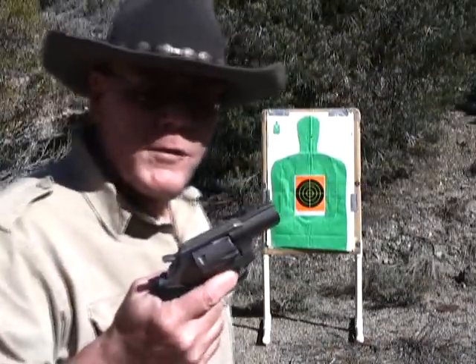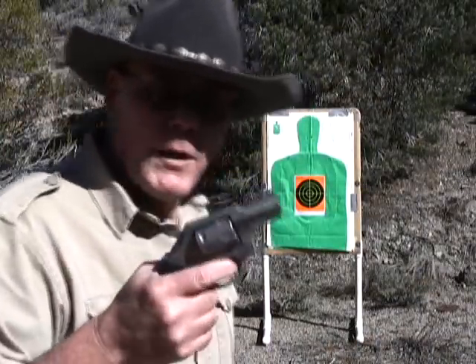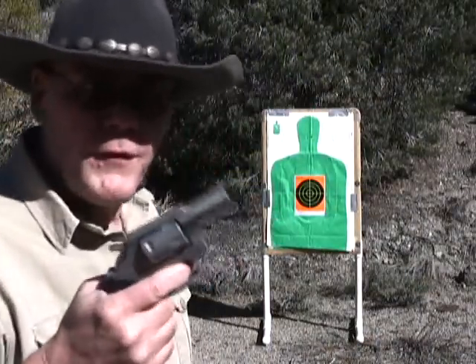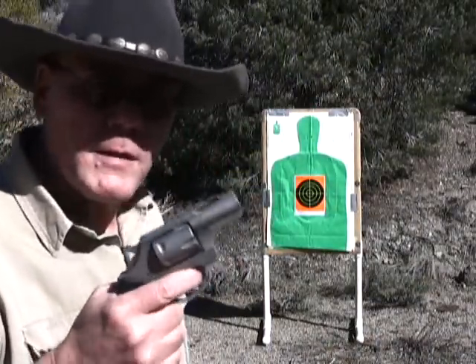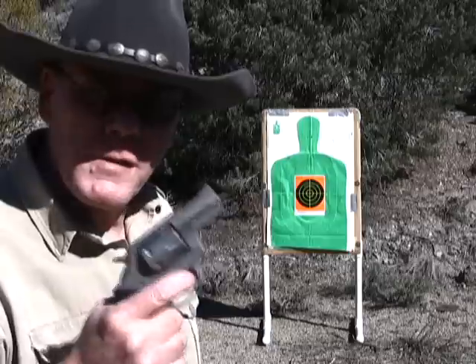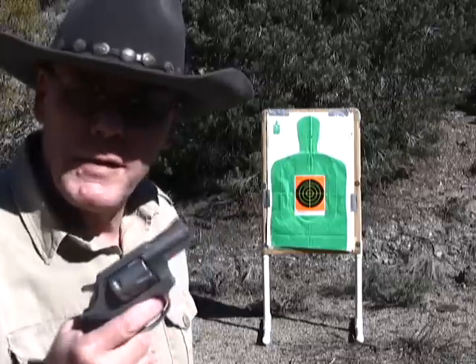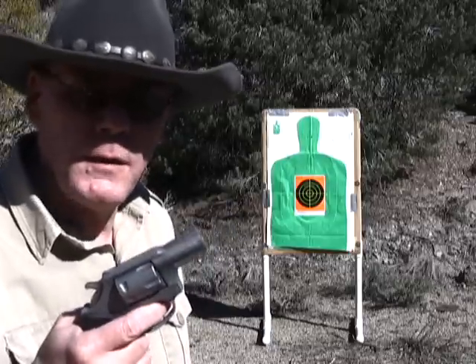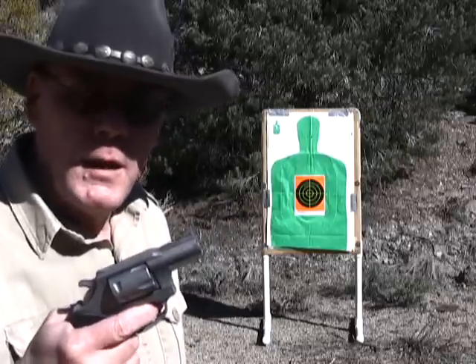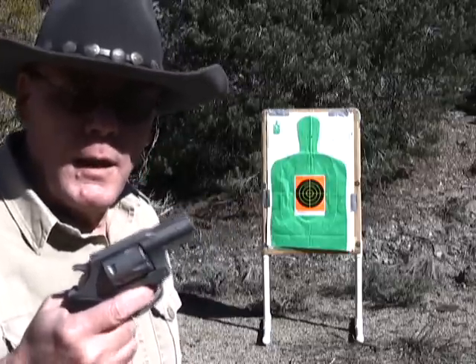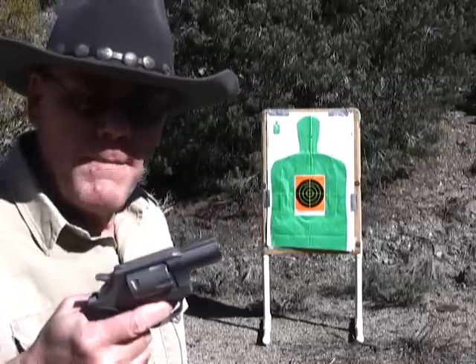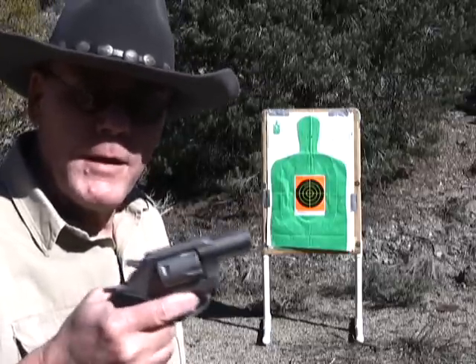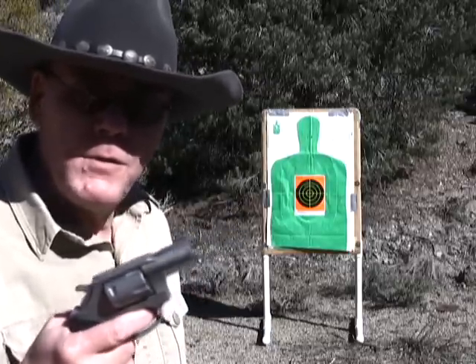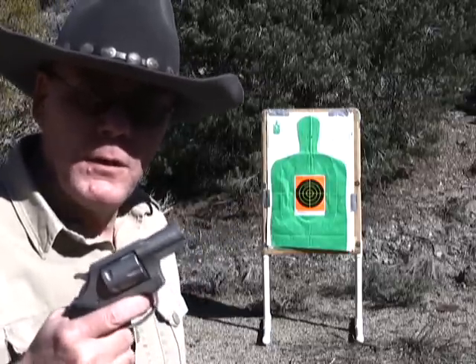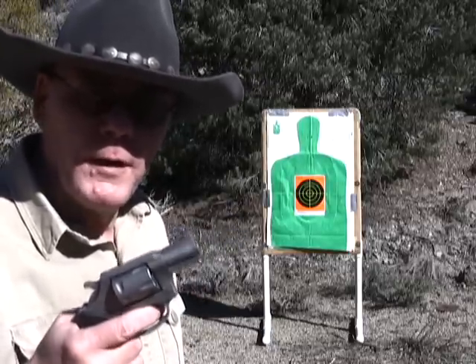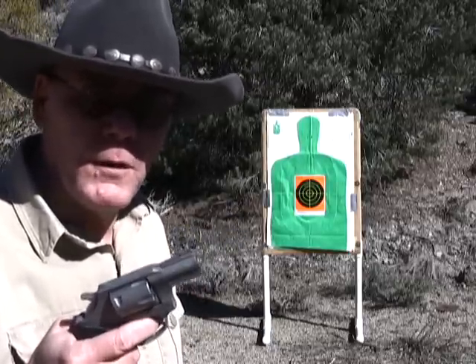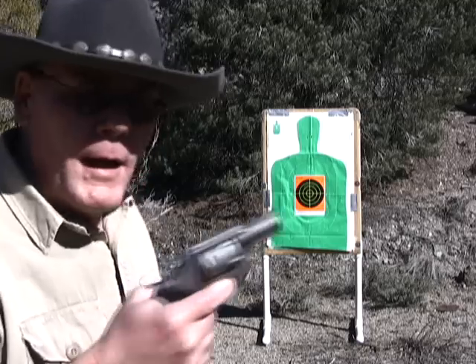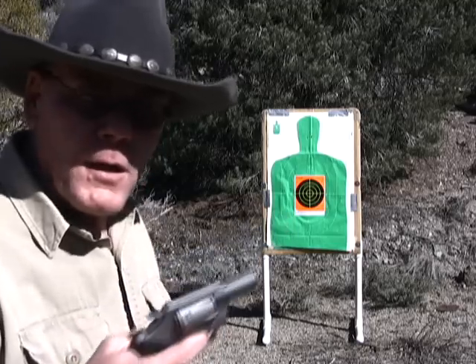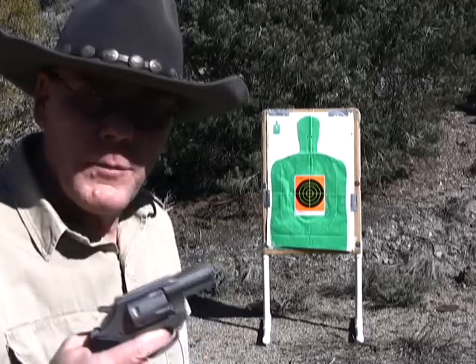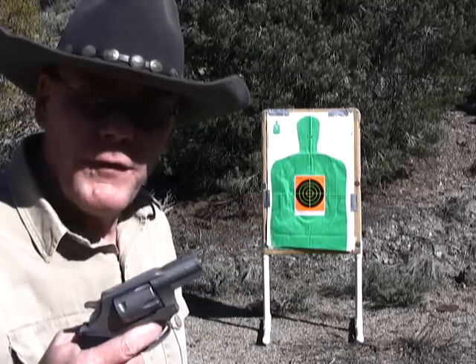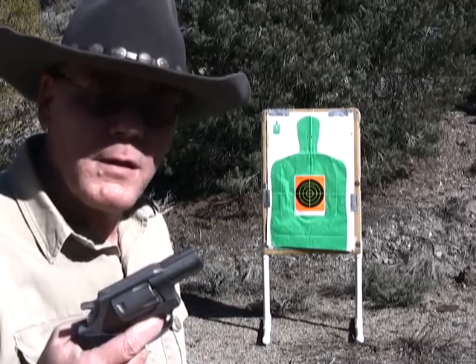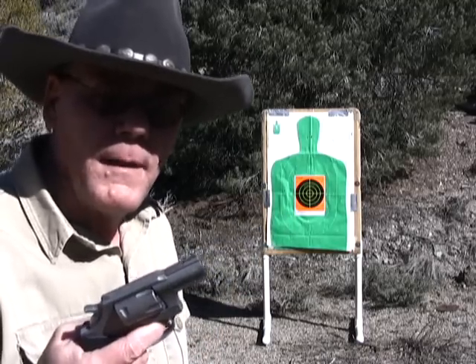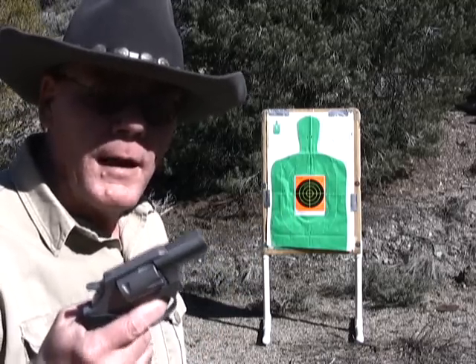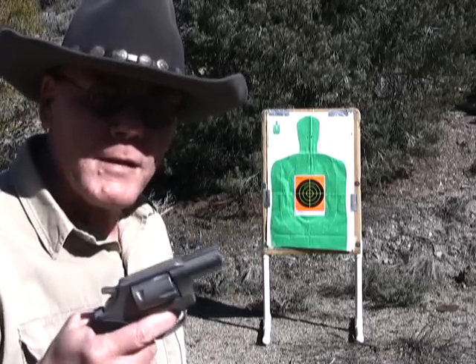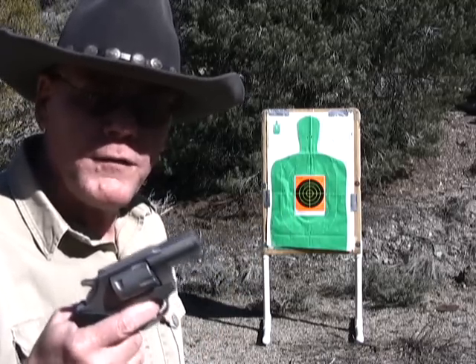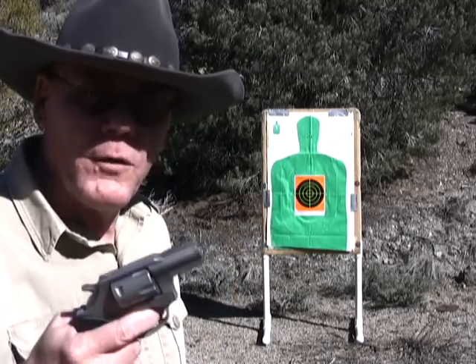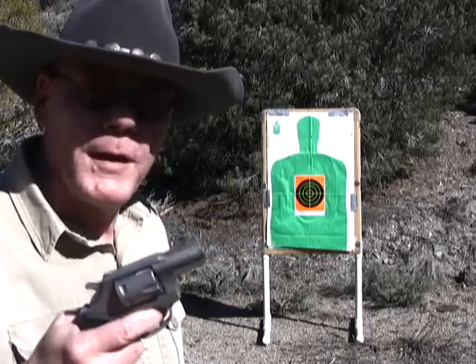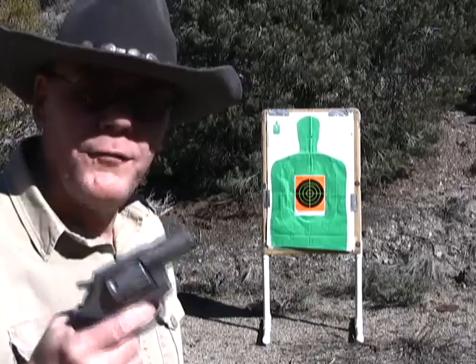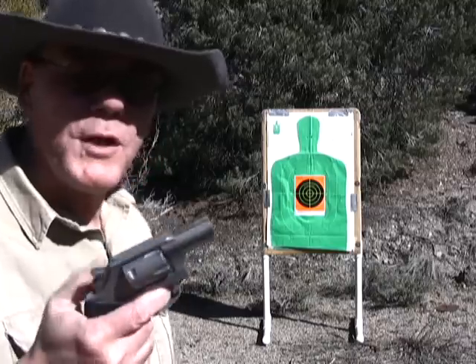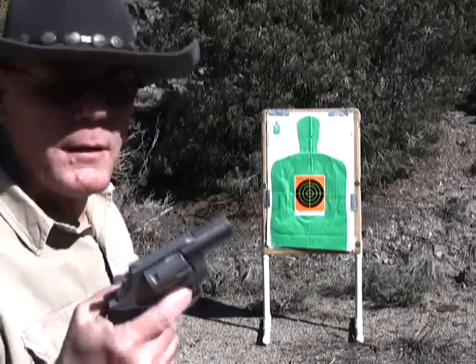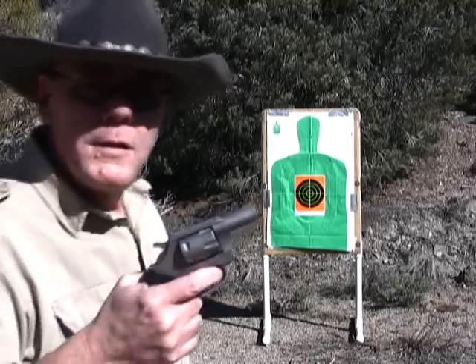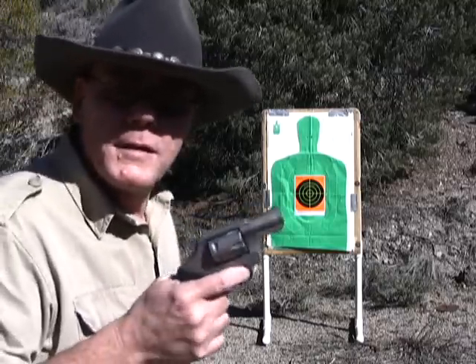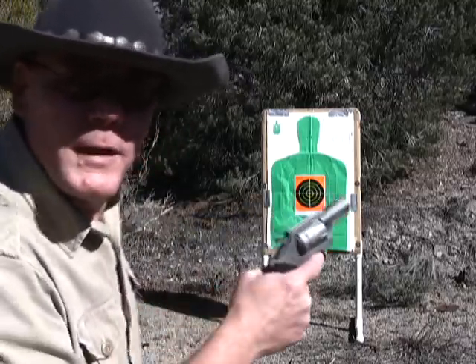First thing I want to do is fire six rounds and see where this is hitting. Terry said it shoots a little low for him. I've got a target set up at five yards and I've got six rounds of Federal 40 grain full metal jacket. Let's see where they're hitting.